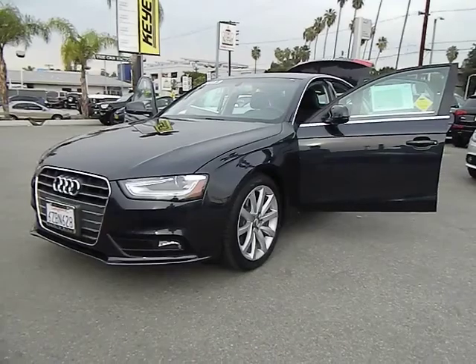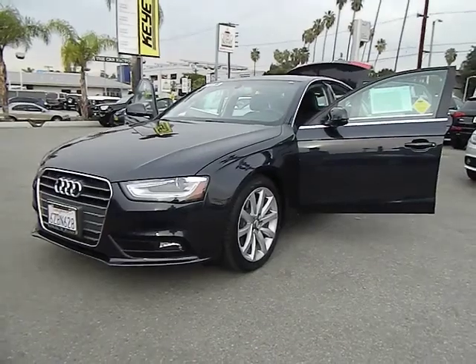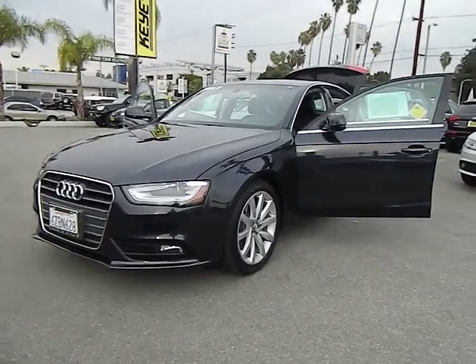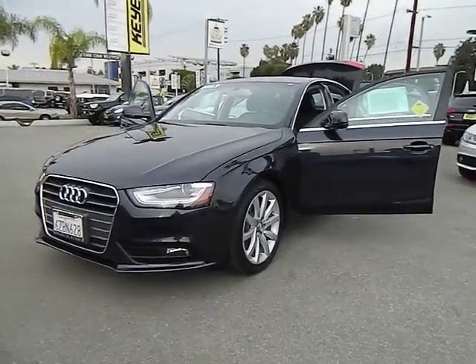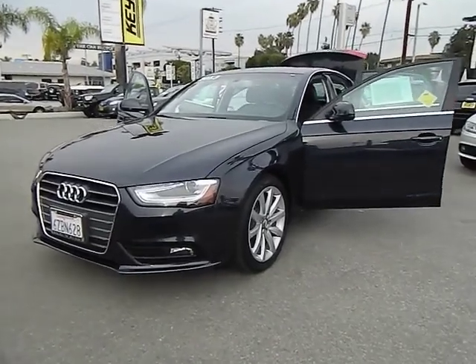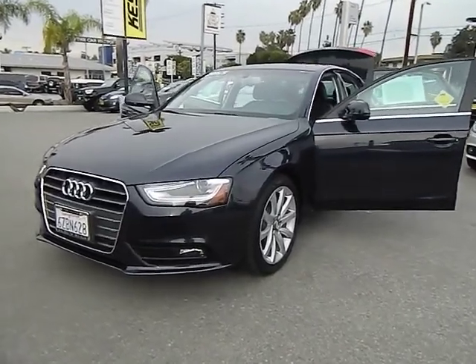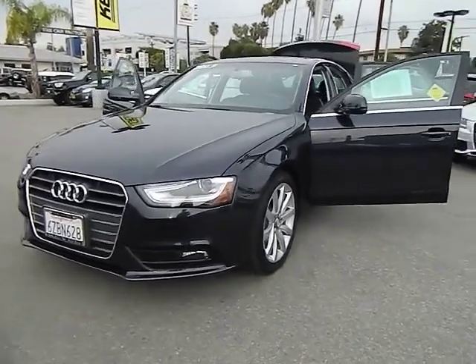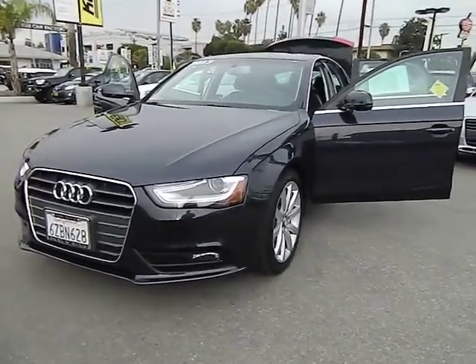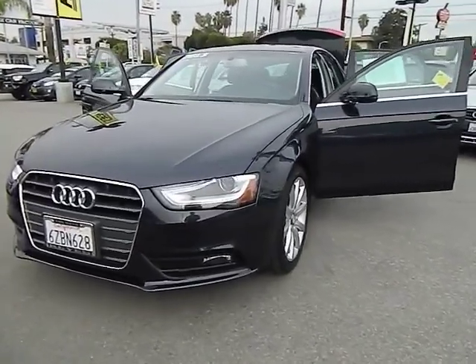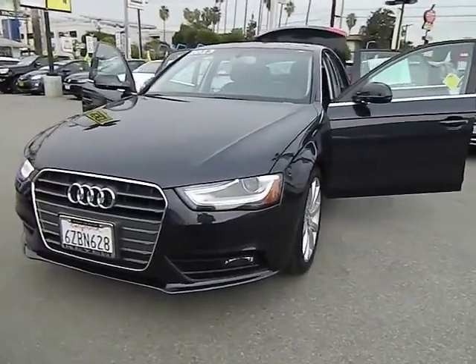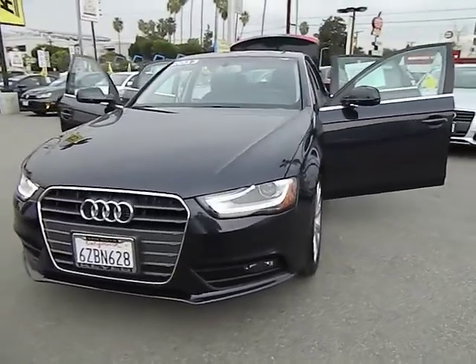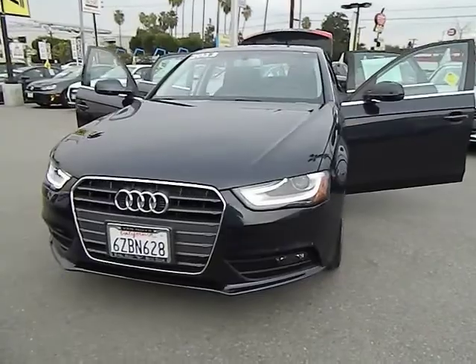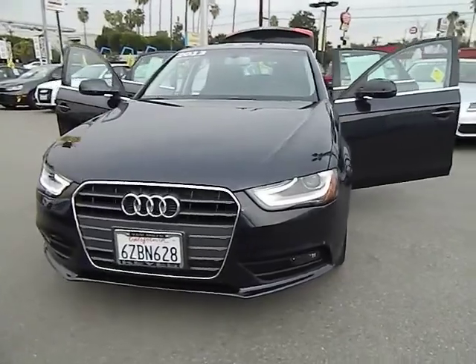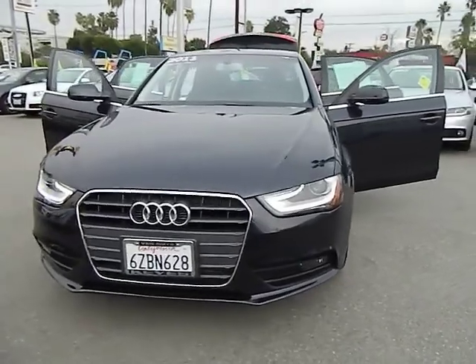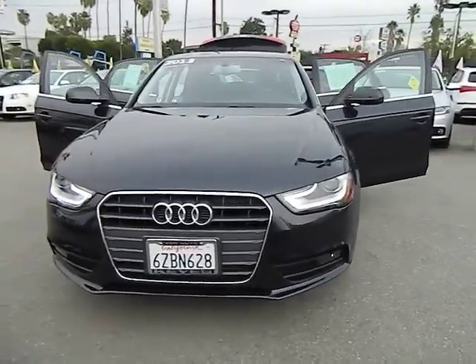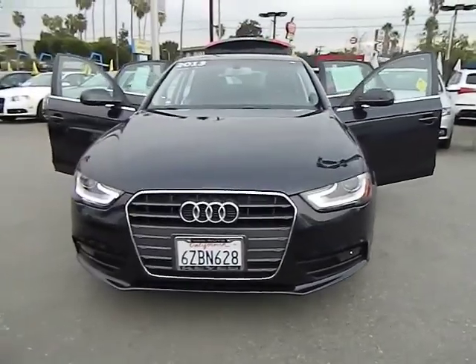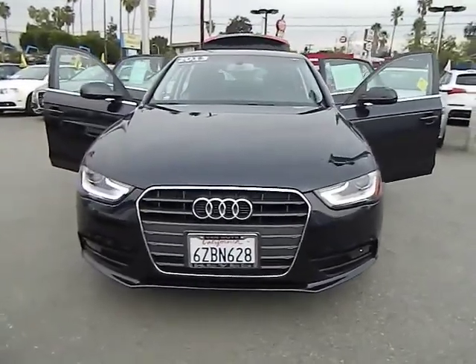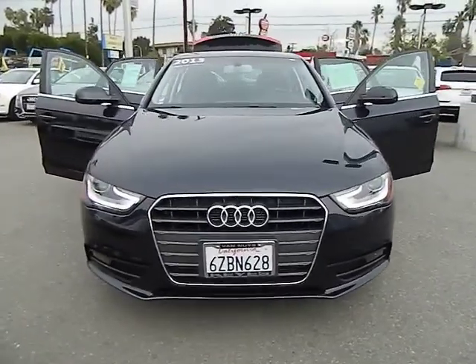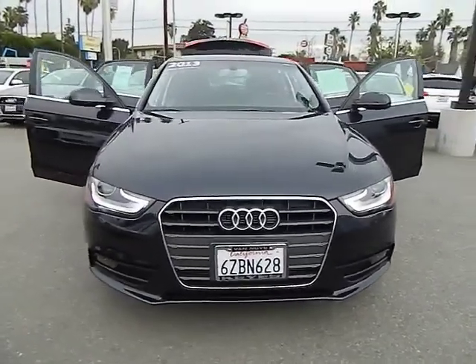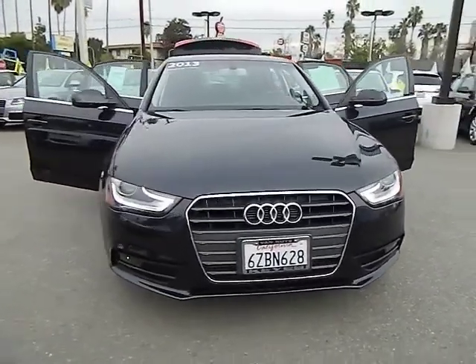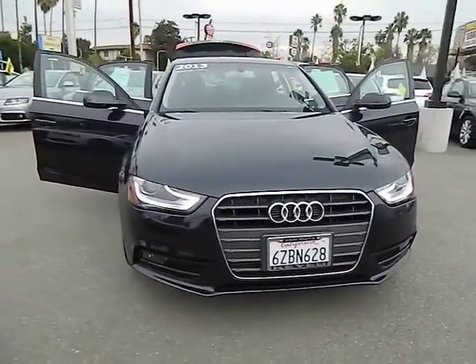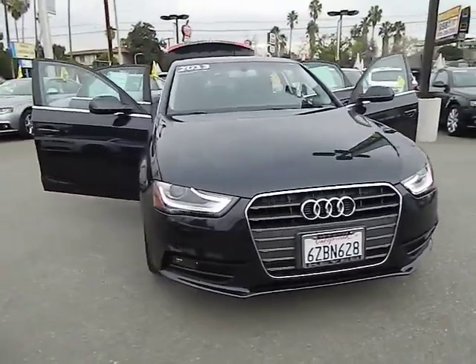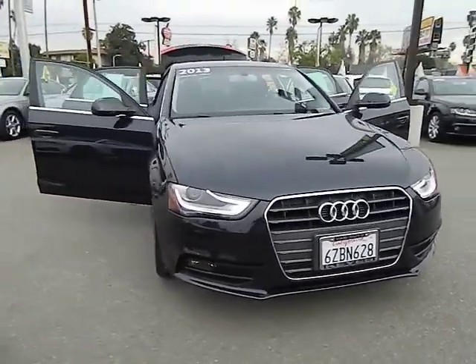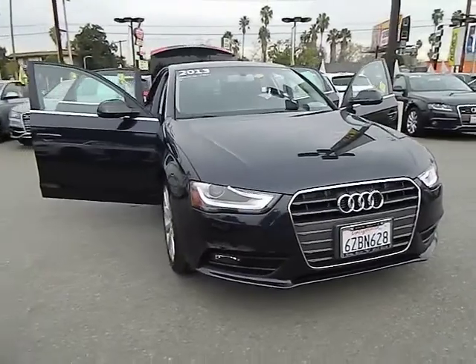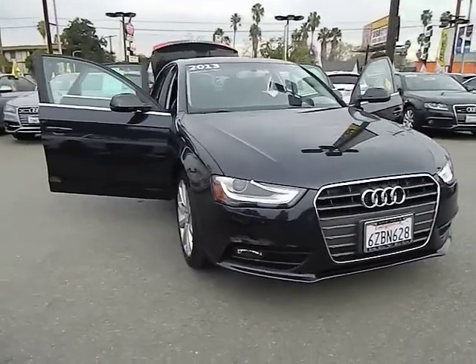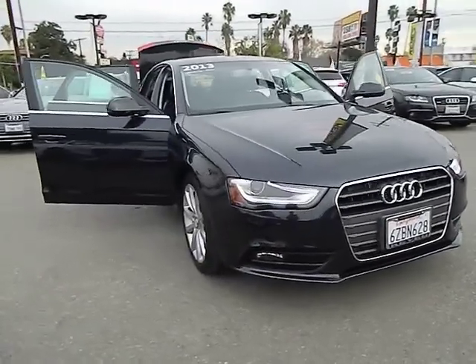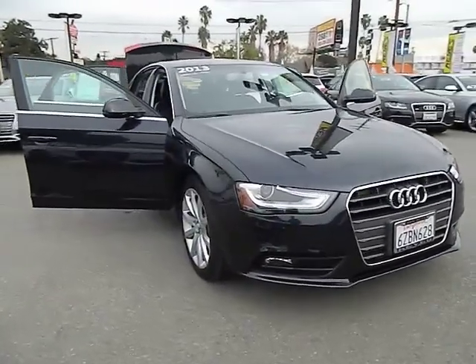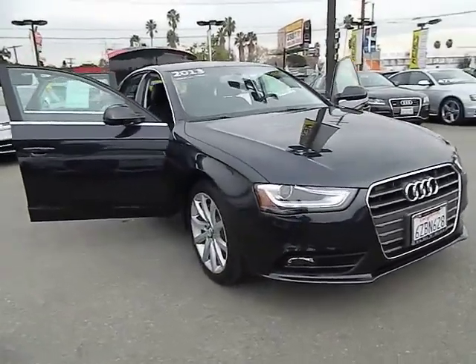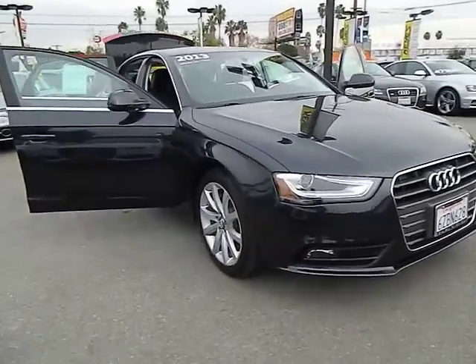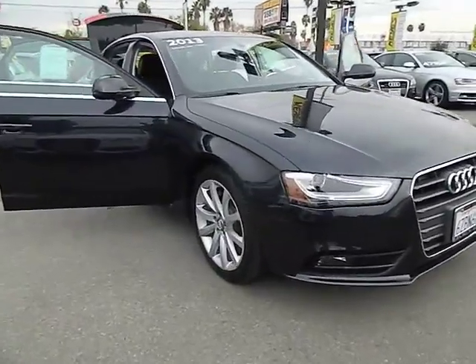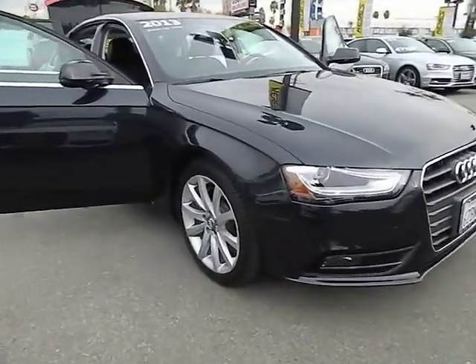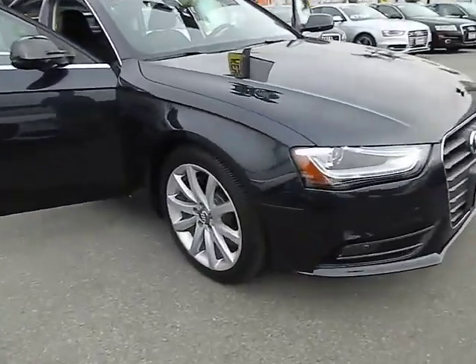The 2013 Audi A4 is the first in a generation of Audis that have learned how to ride, and is priced below $40,000. This vehicle has less than 7,000 miles. Here are some of this vehicle's great options.